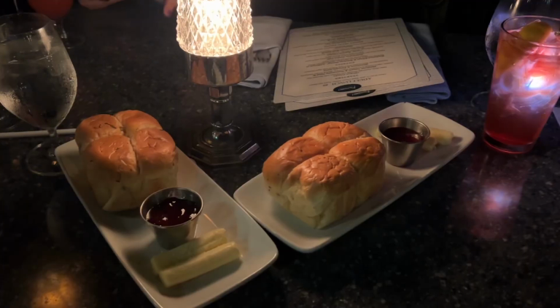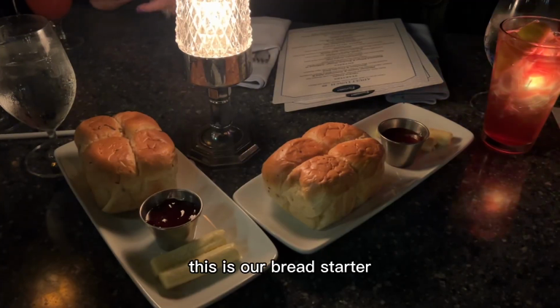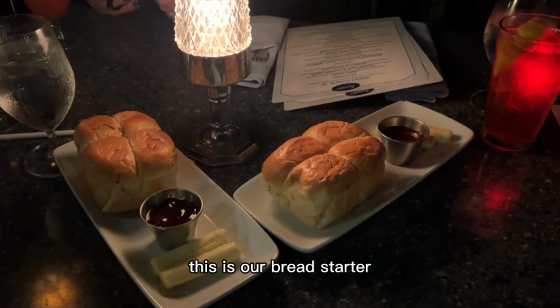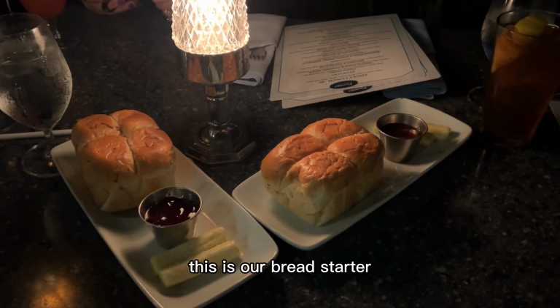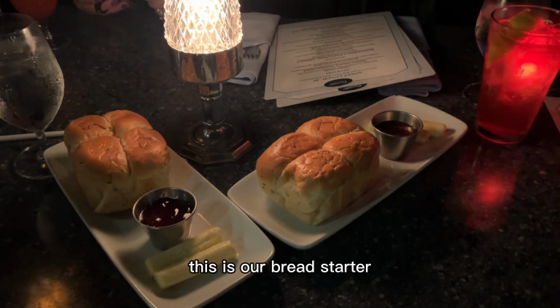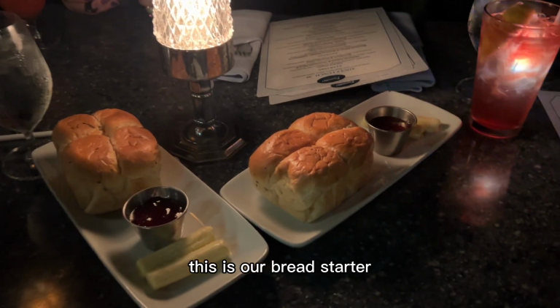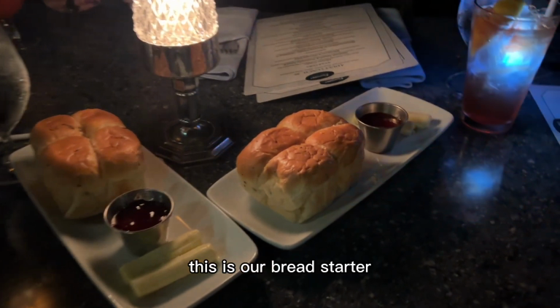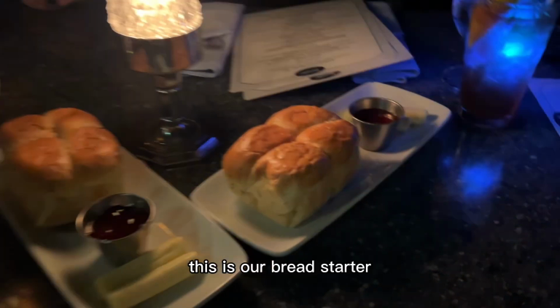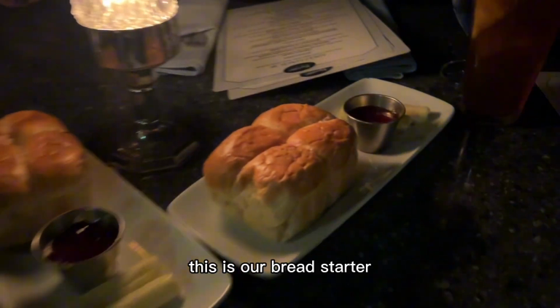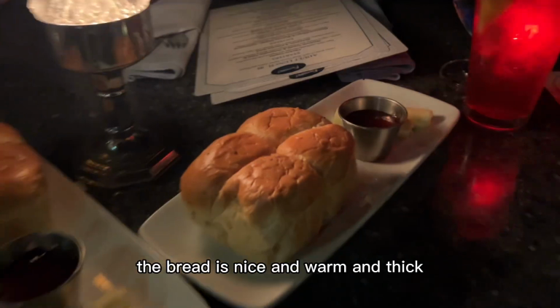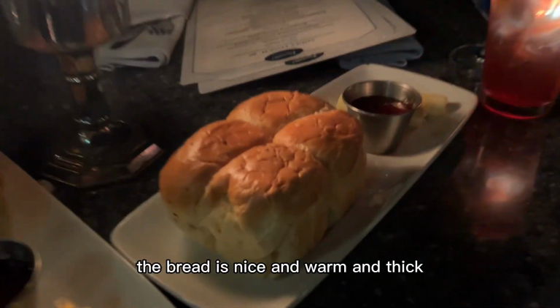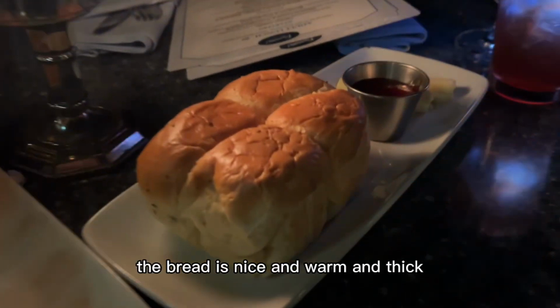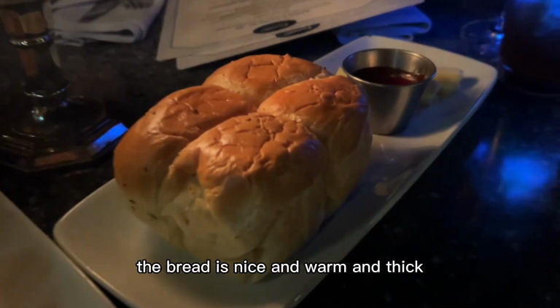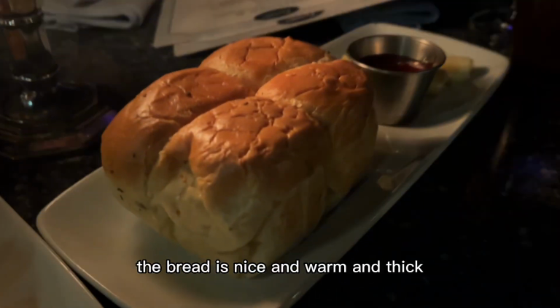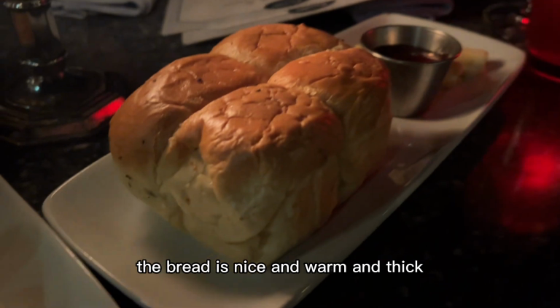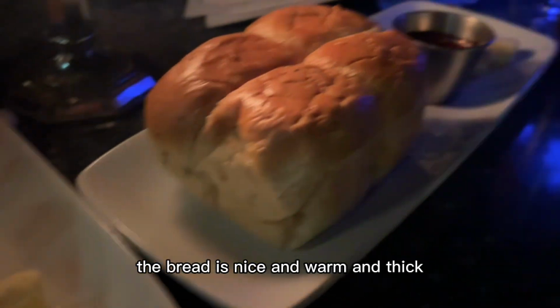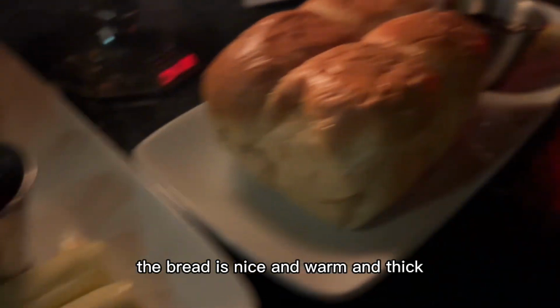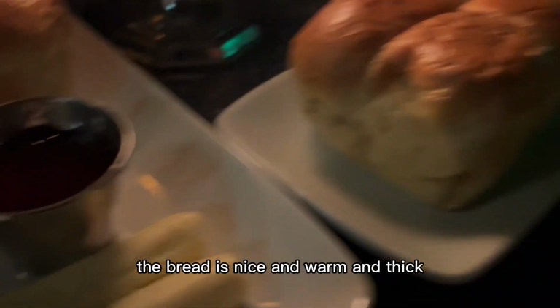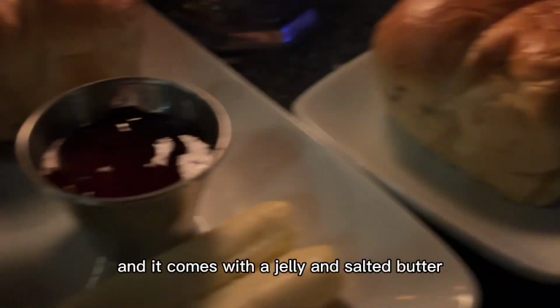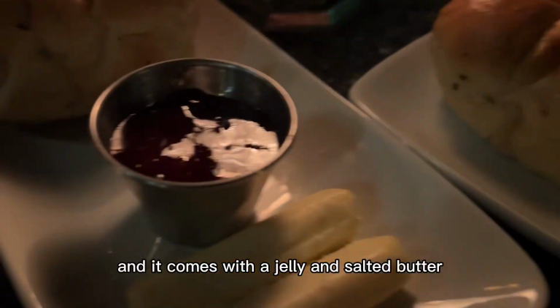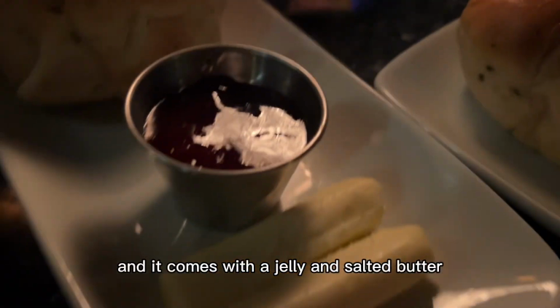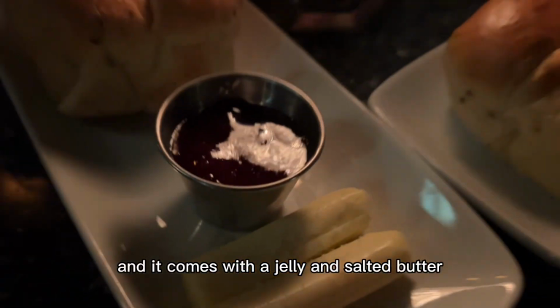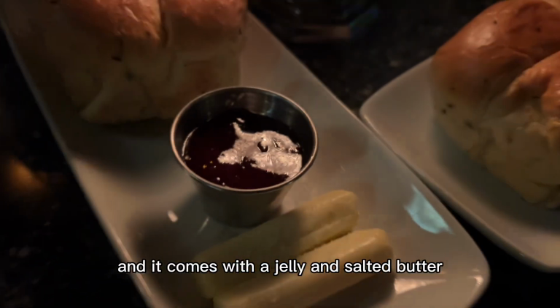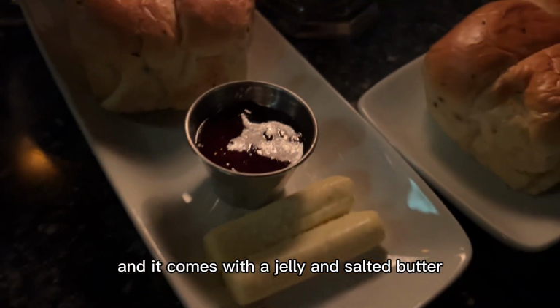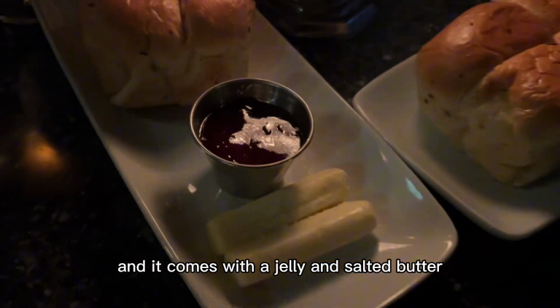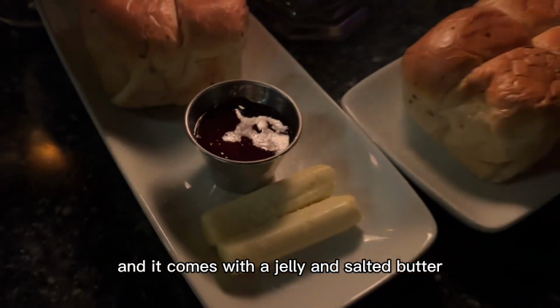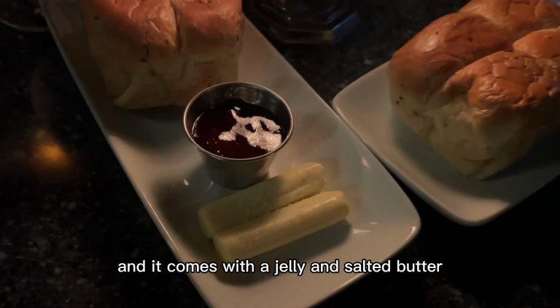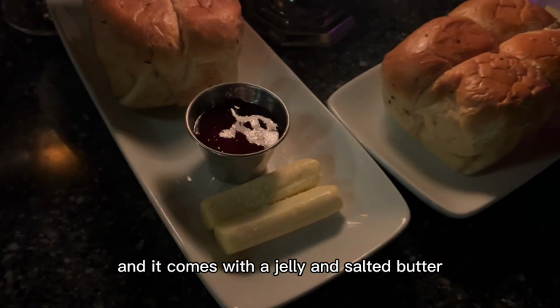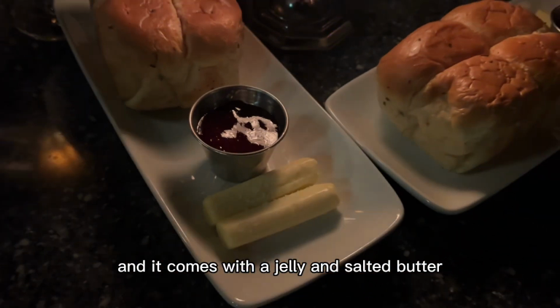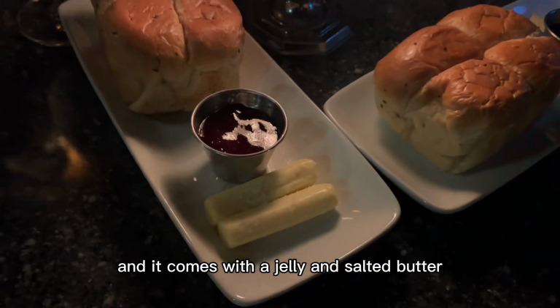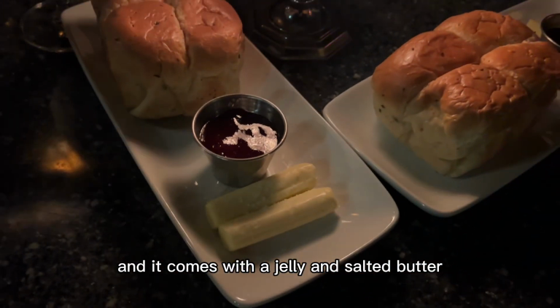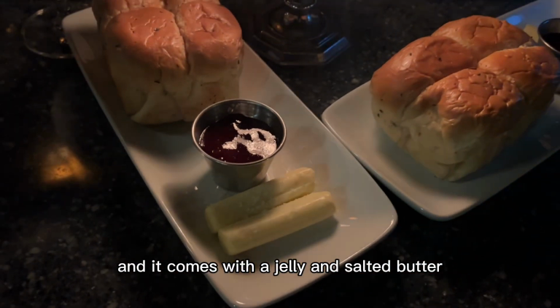This is our bread starter. The bread is nice and warm and thick, and it comes with a jelly and salted butter.